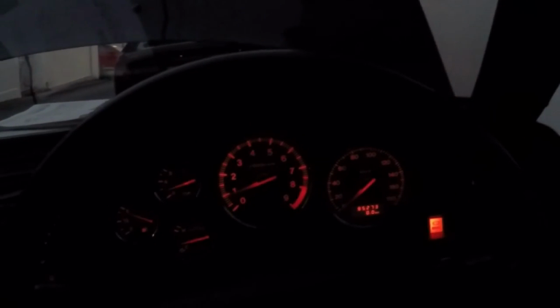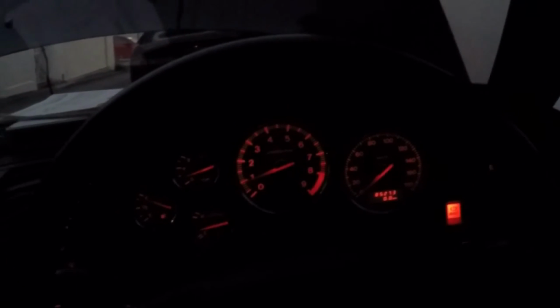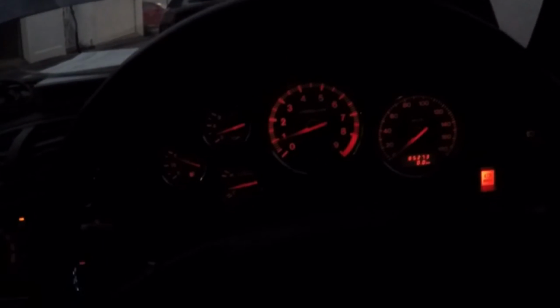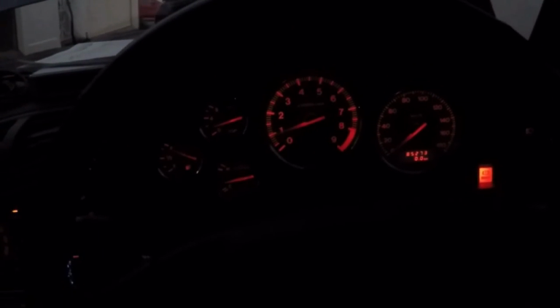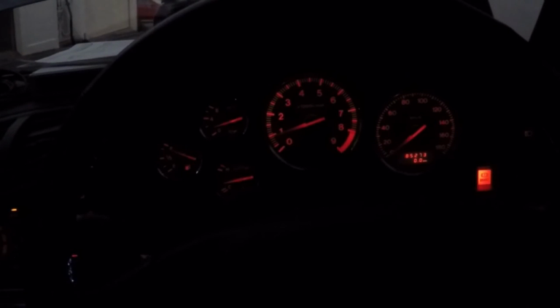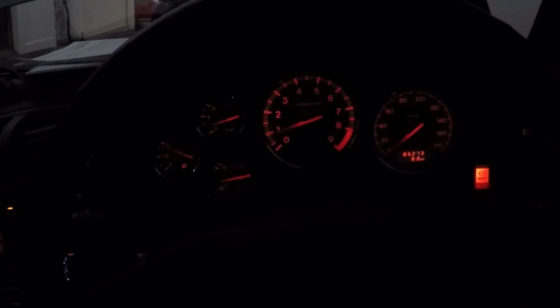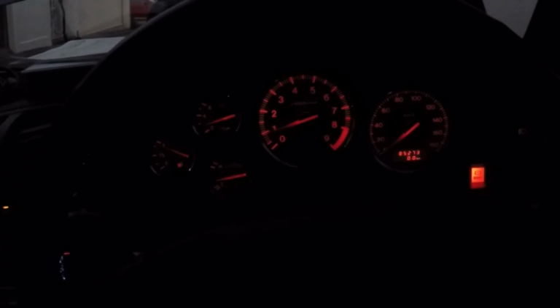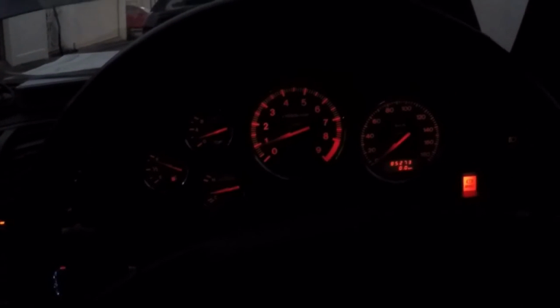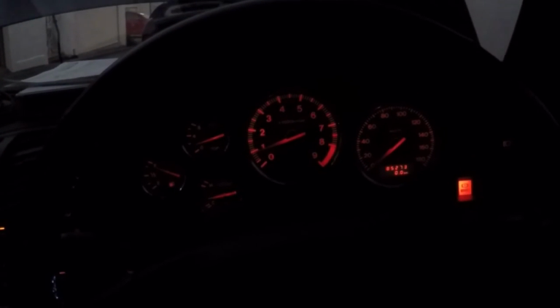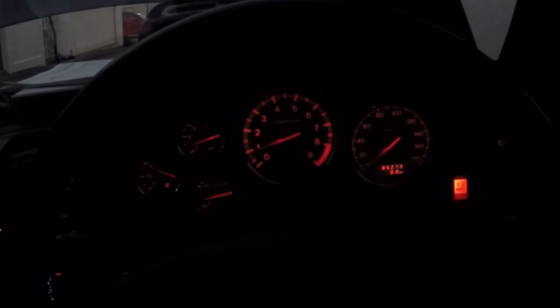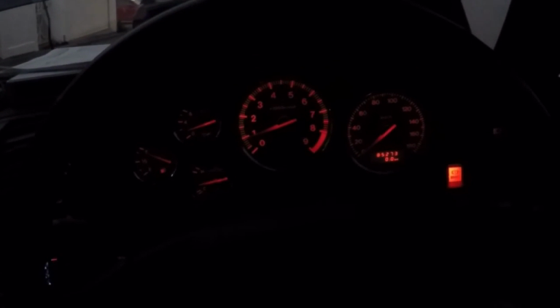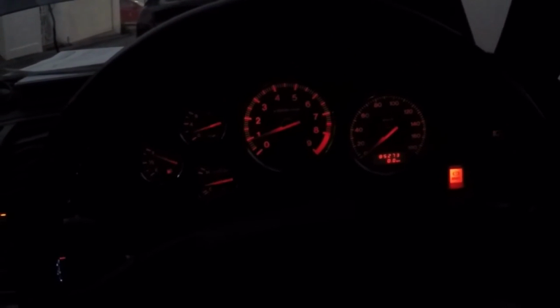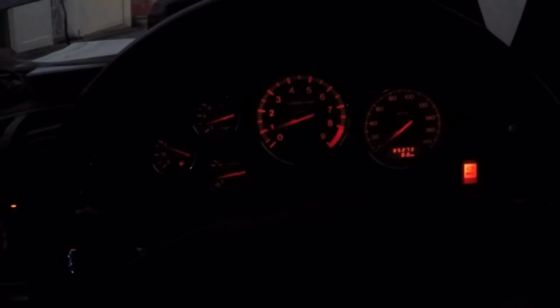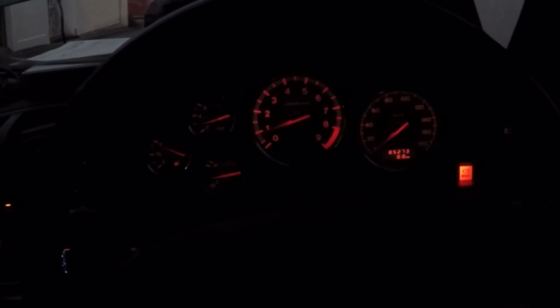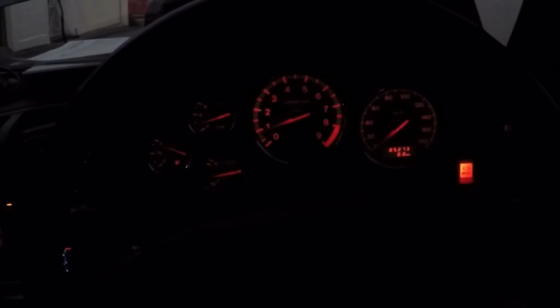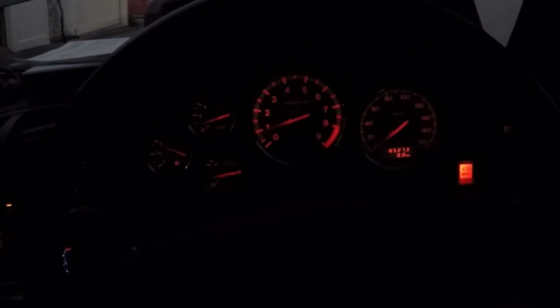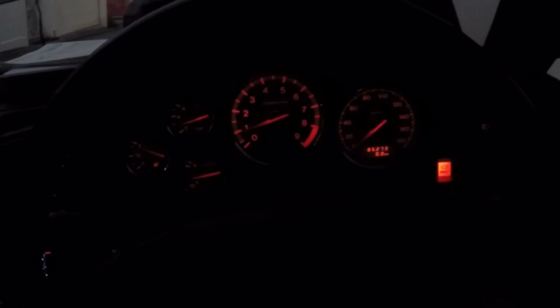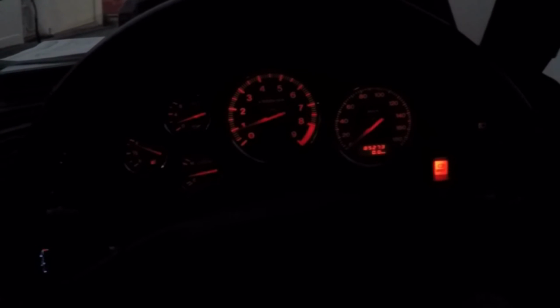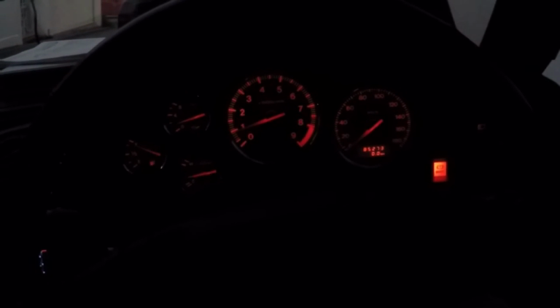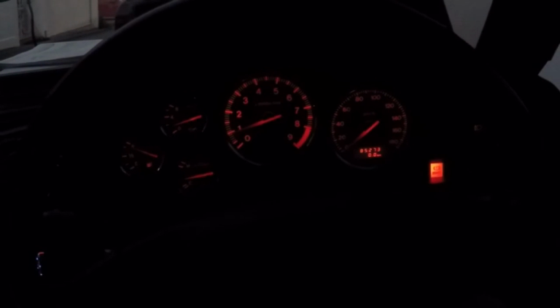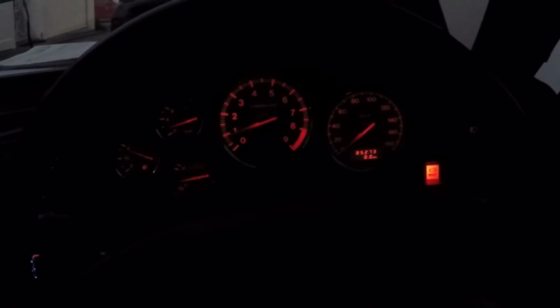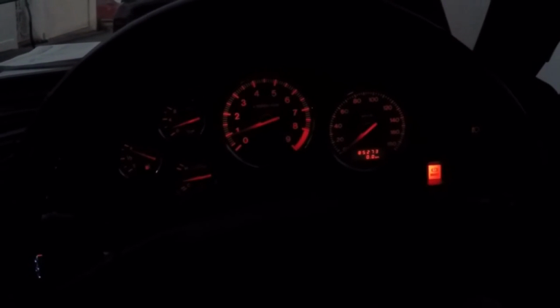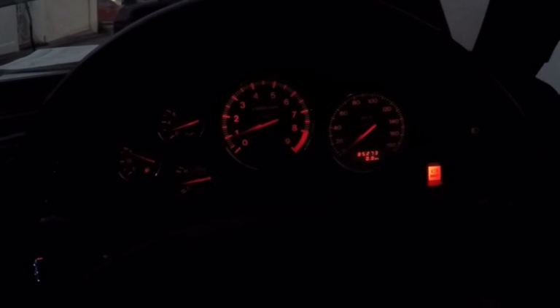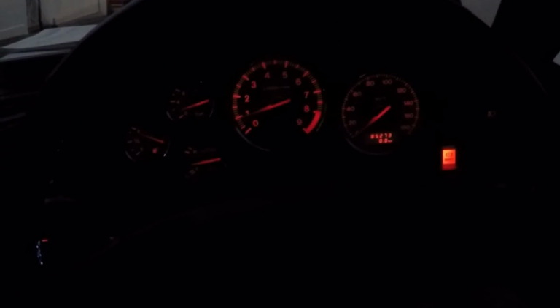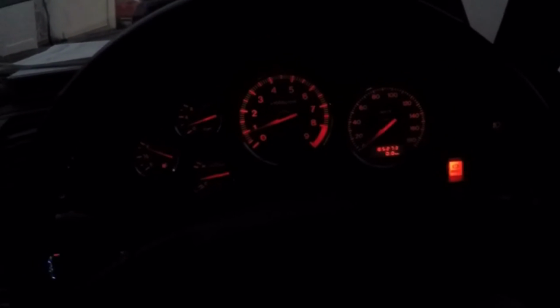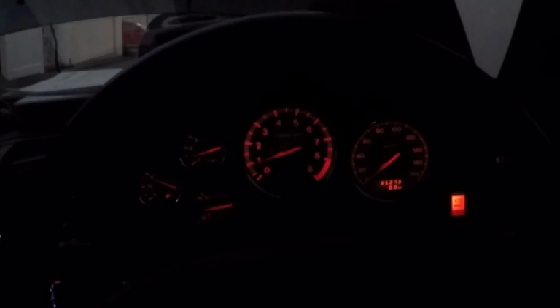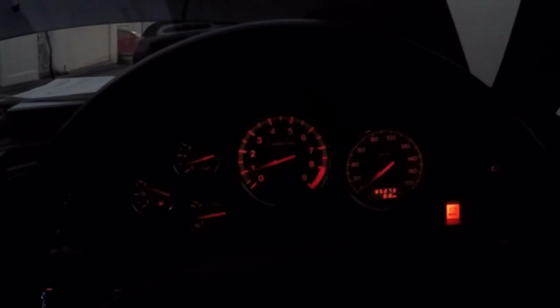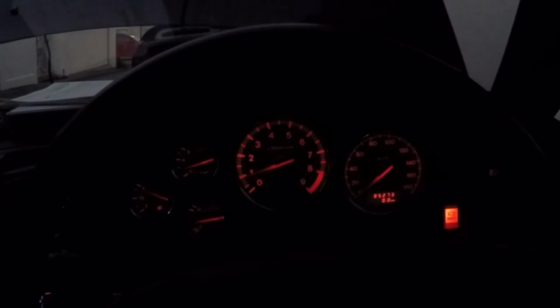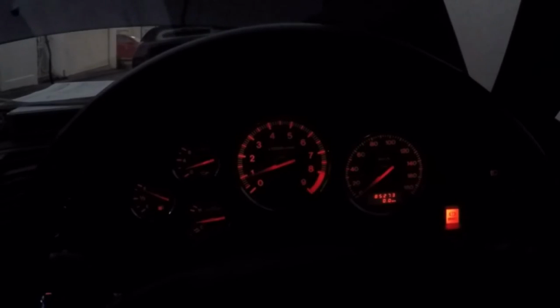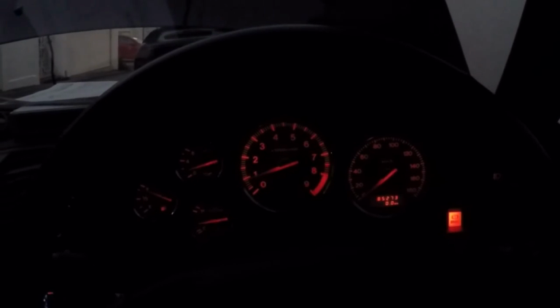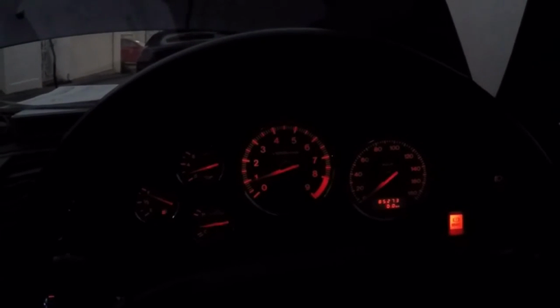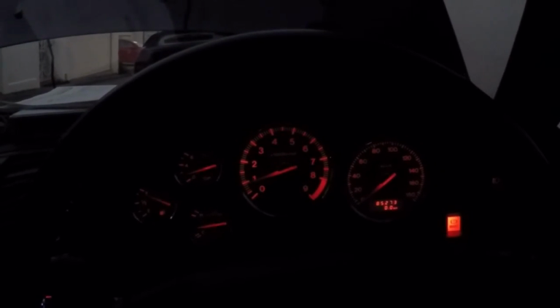It's getting a little too dark to shoot, so I'll finish up the Power FC install tomorrow. Thanks for watching — stay tuned.